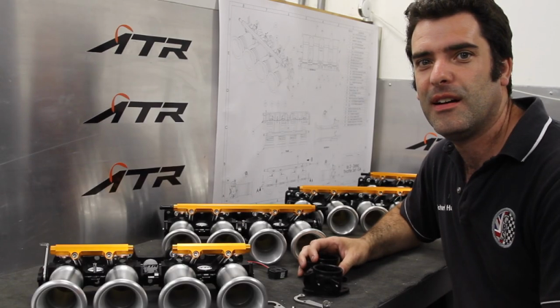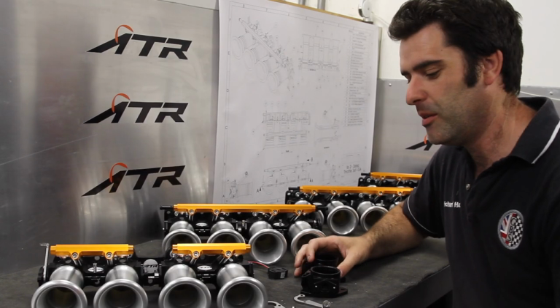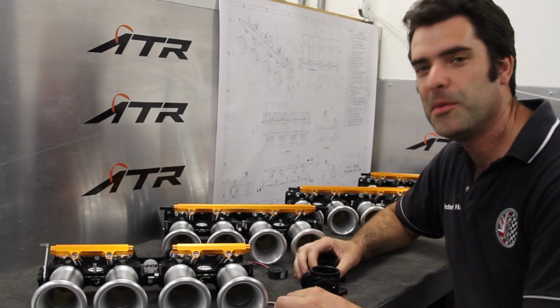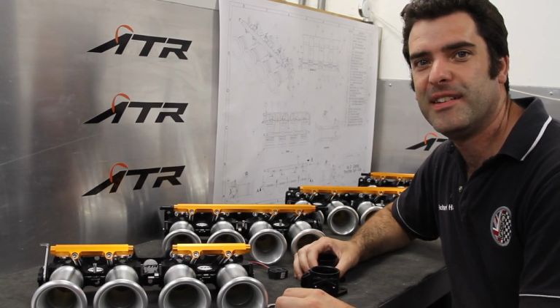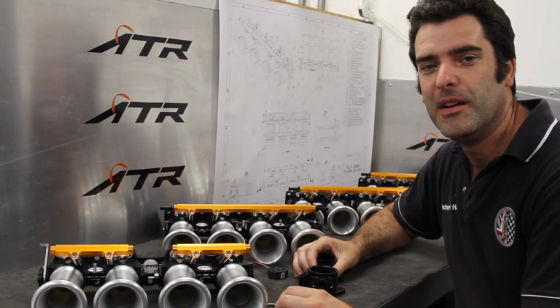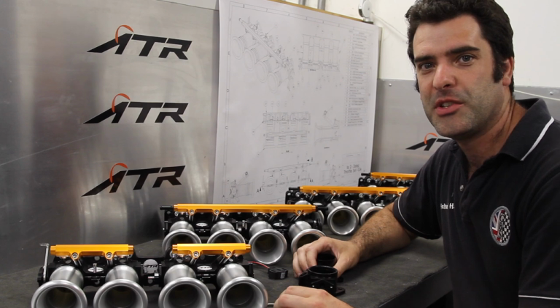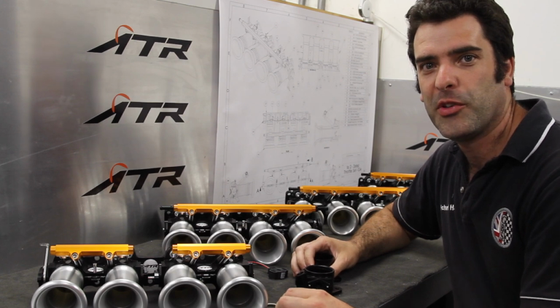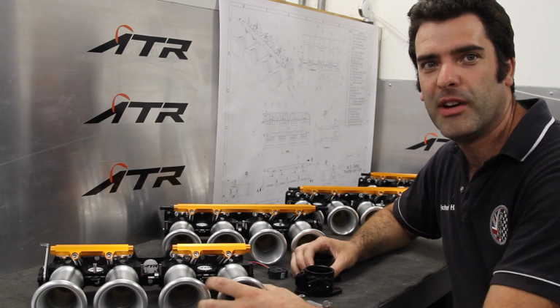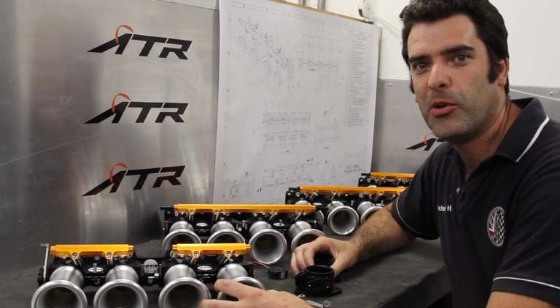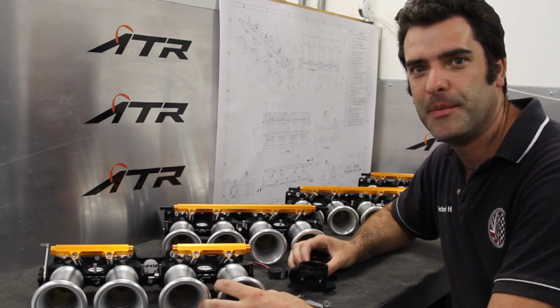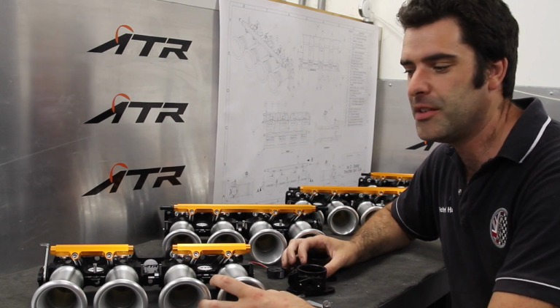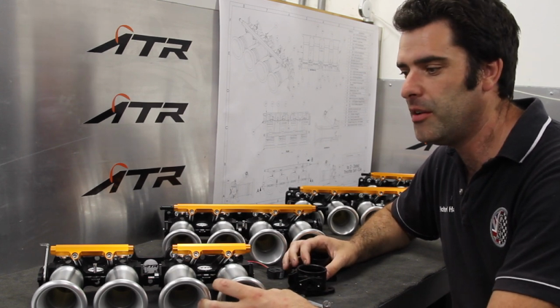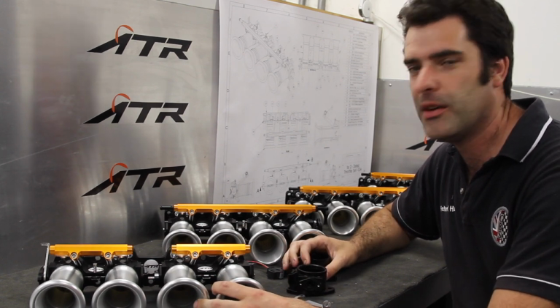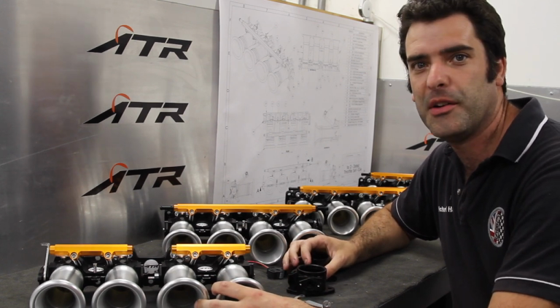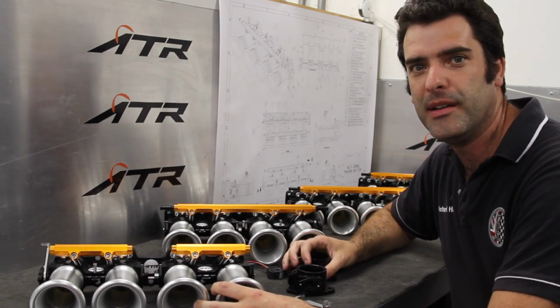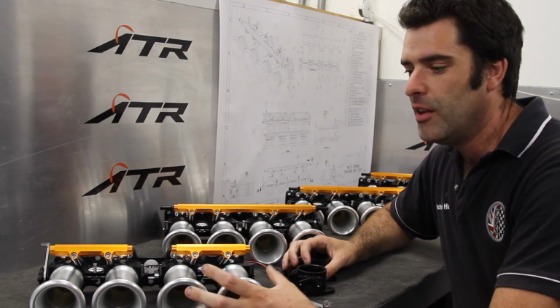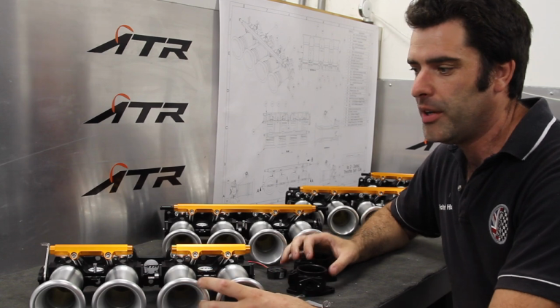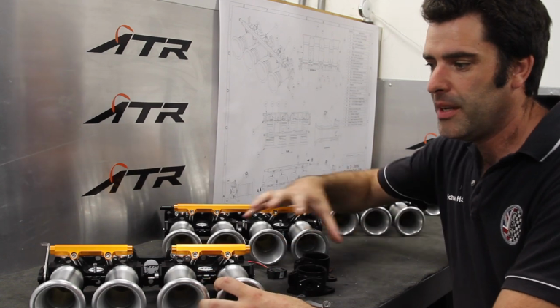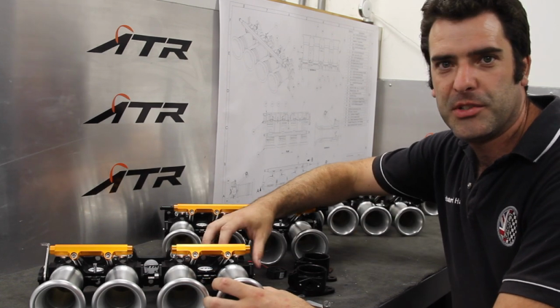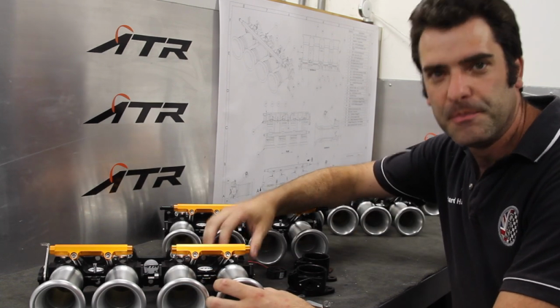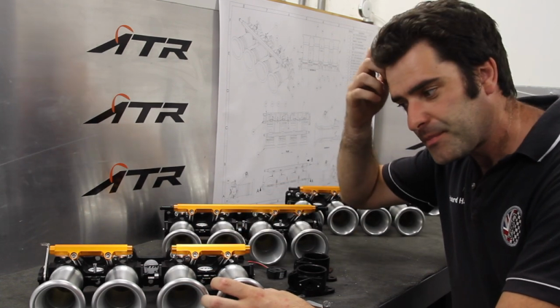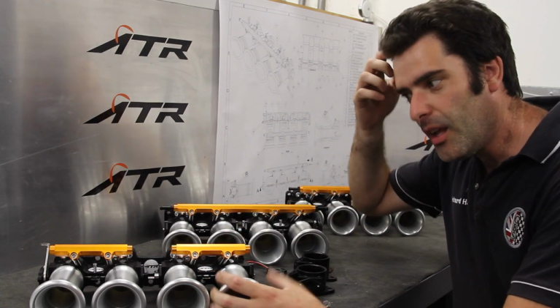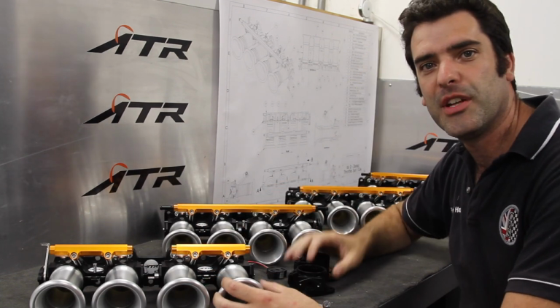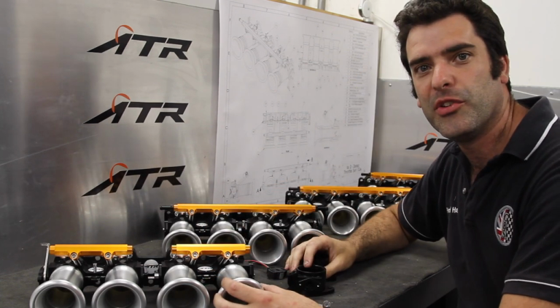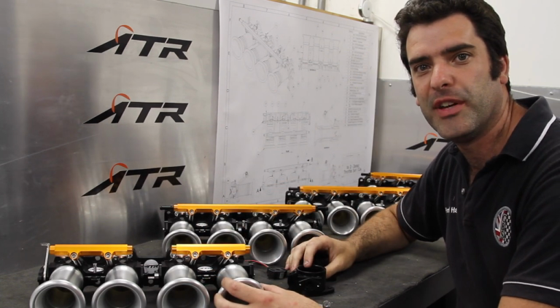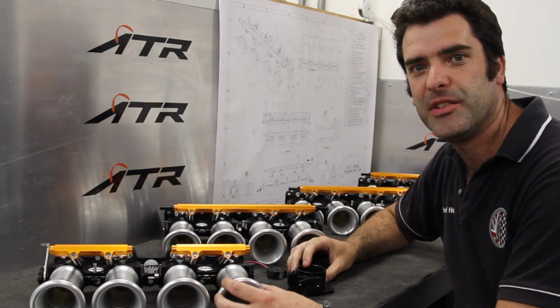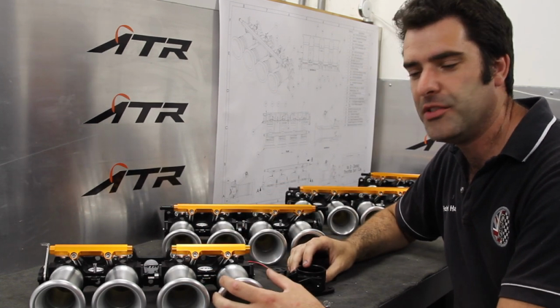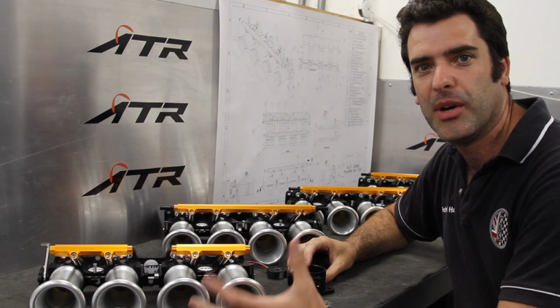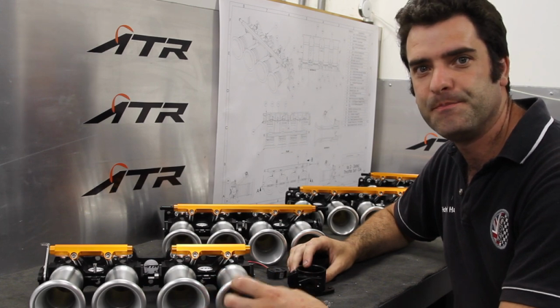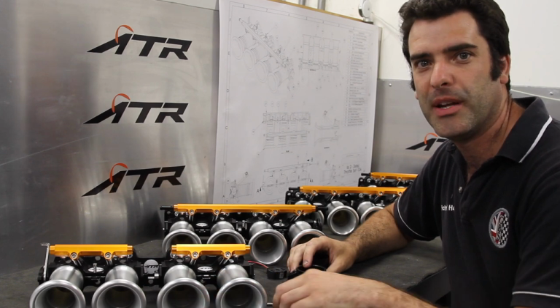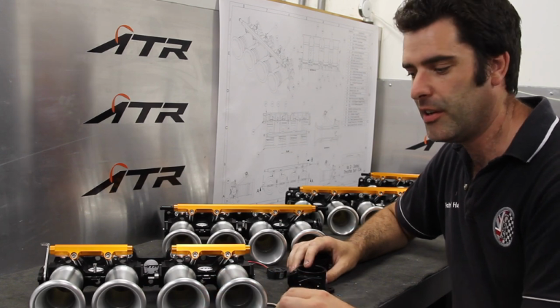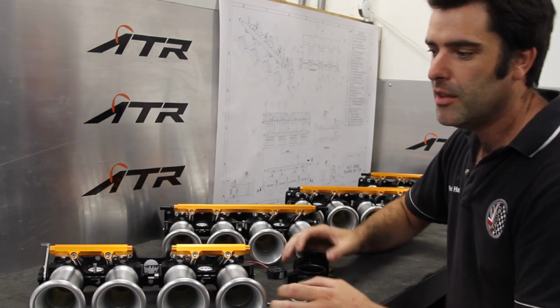Hello and welcome to ATR. We're going to talk through our new range of throttle bodies. These are our own in-house designed and made throttle bodies, completely billet machined. We're going to talk through some of the features and show you what the benefits are.